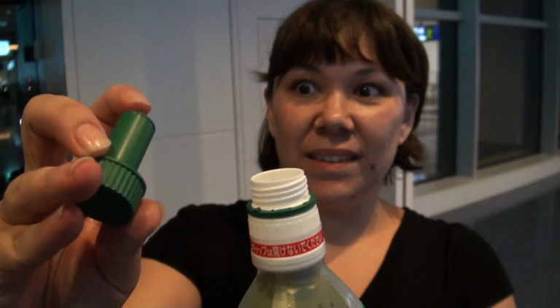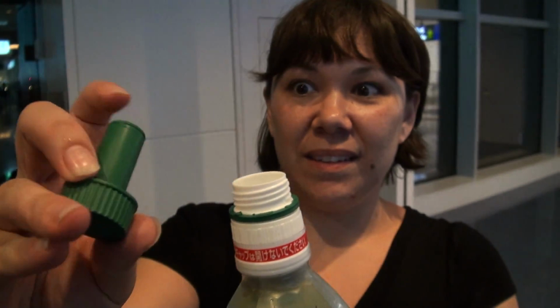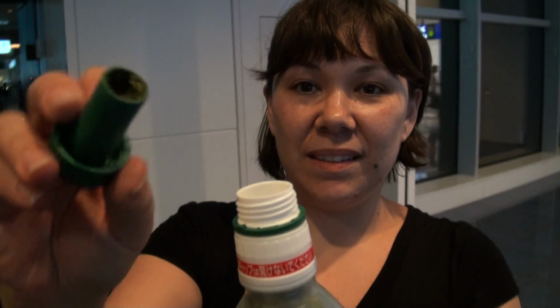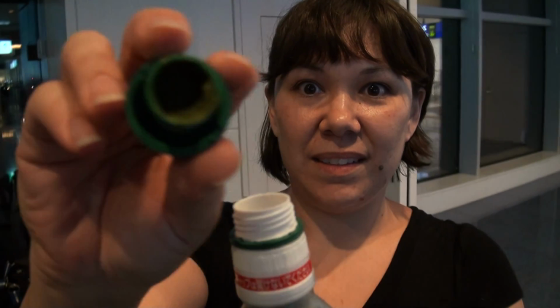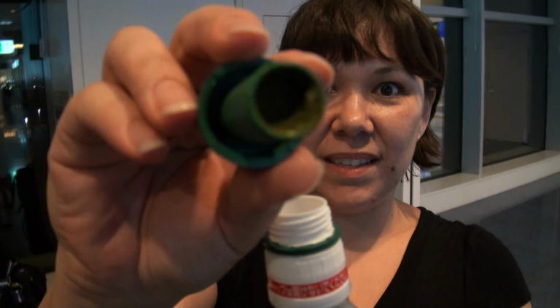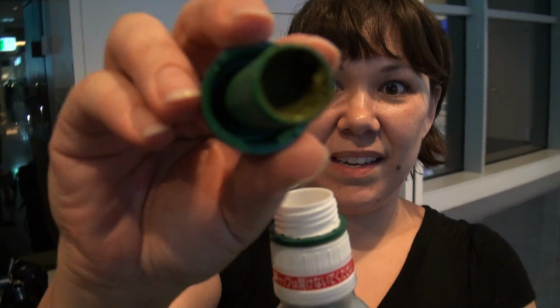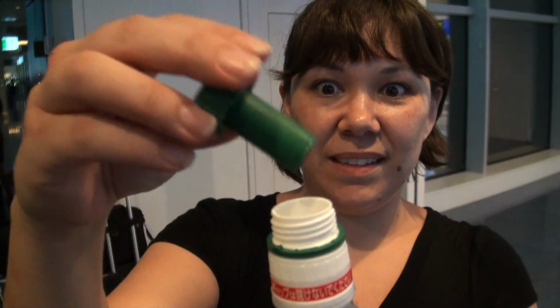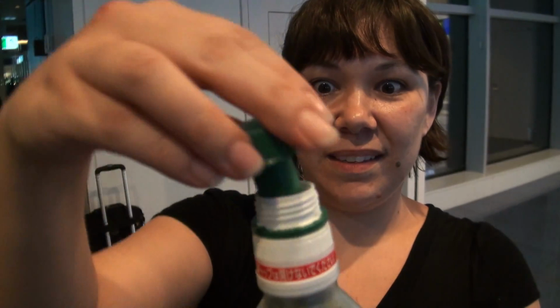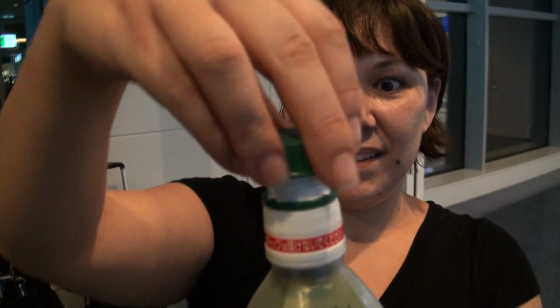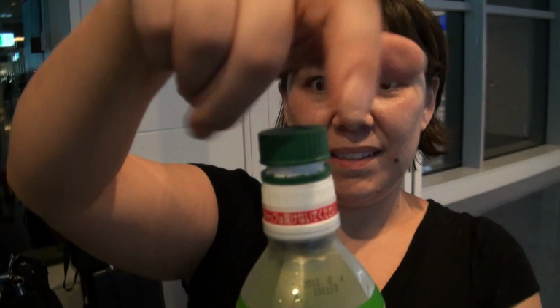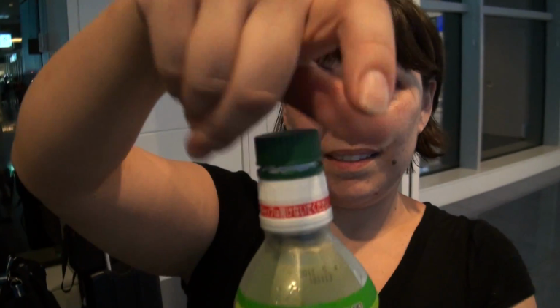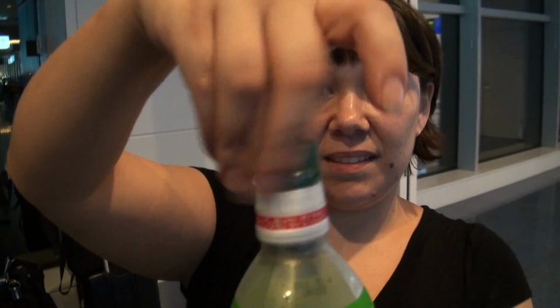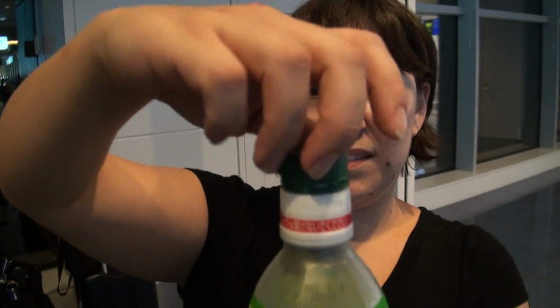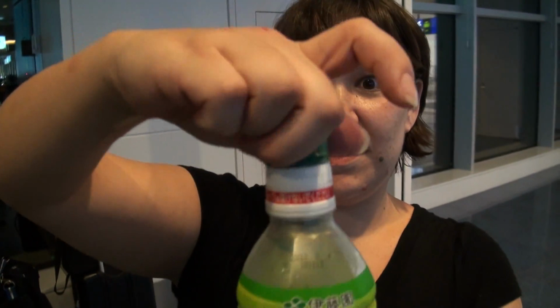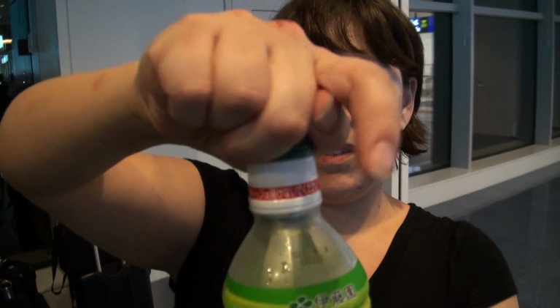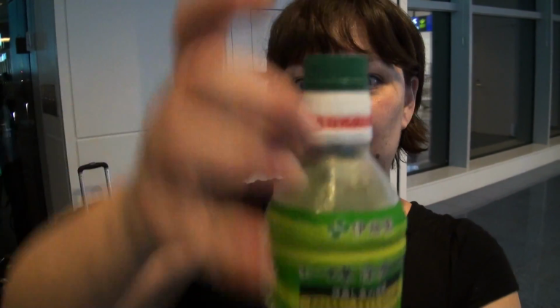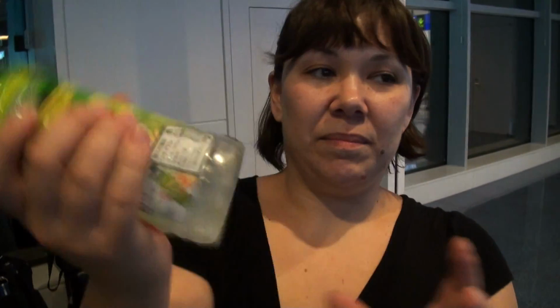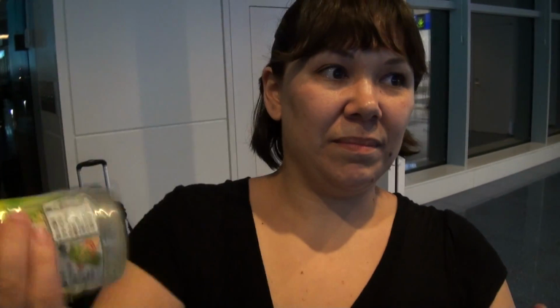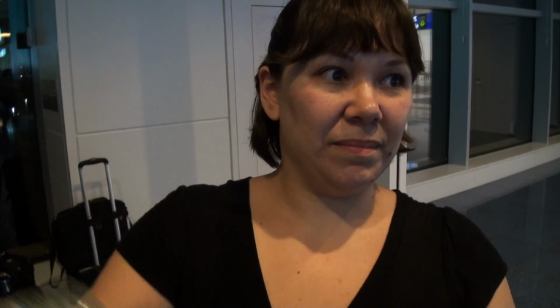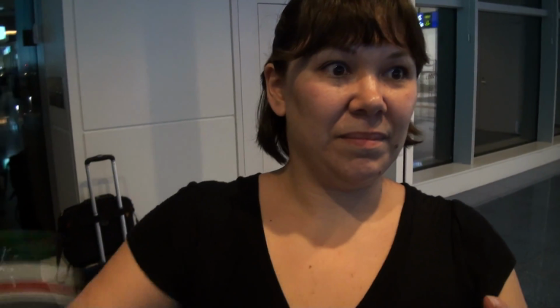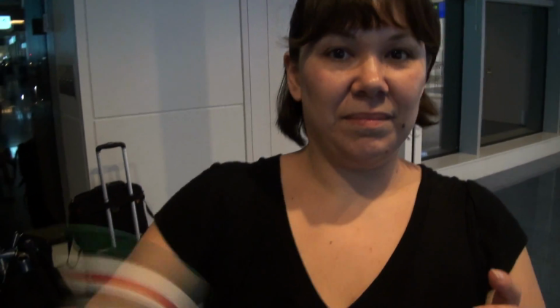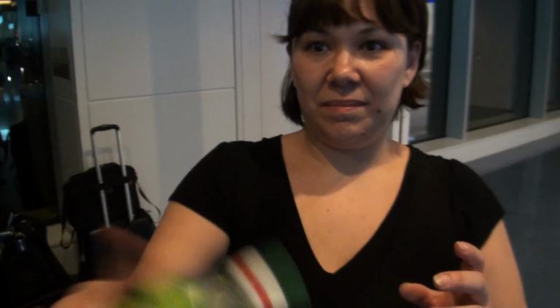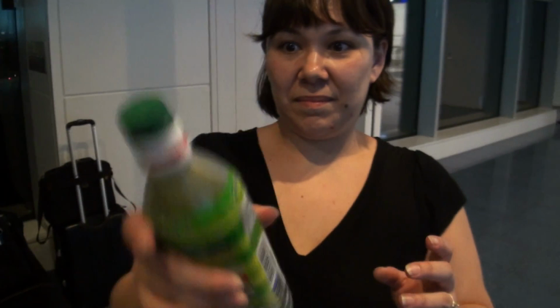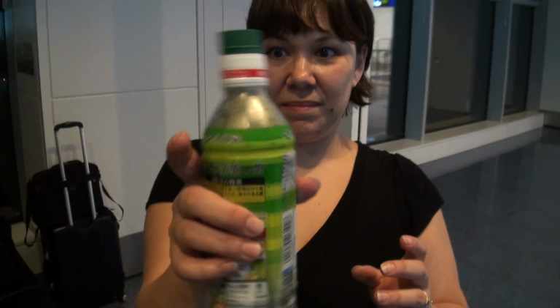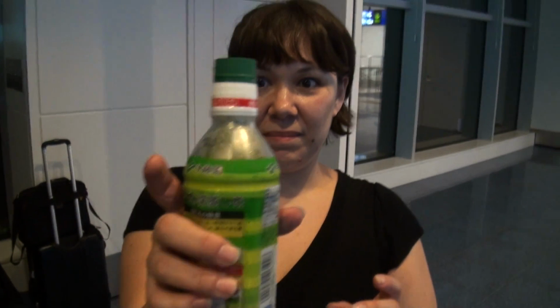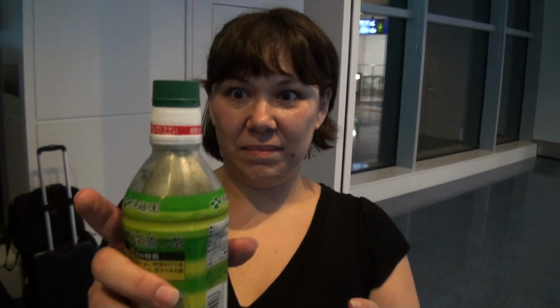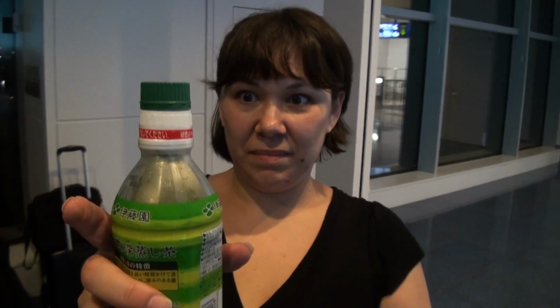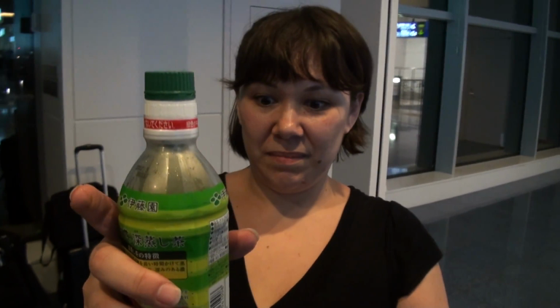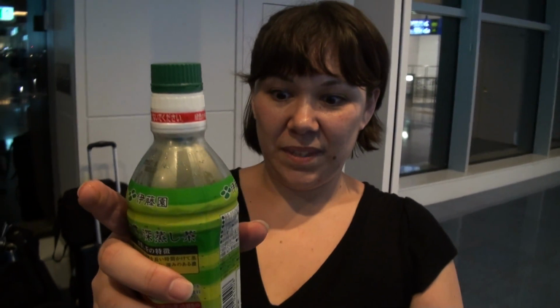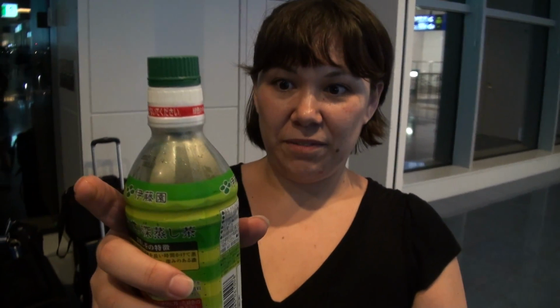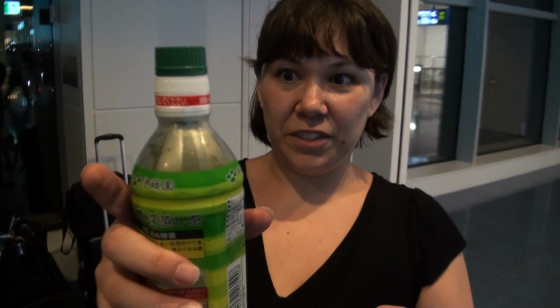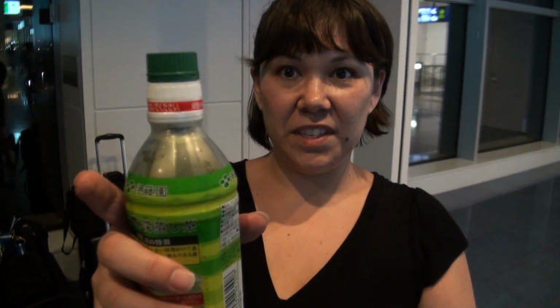Pop the tea into the water at that very moment, and then you shake. And you have fresh green tea.